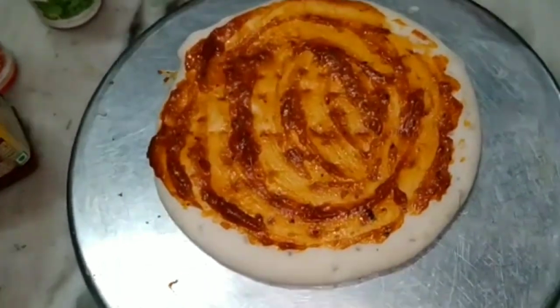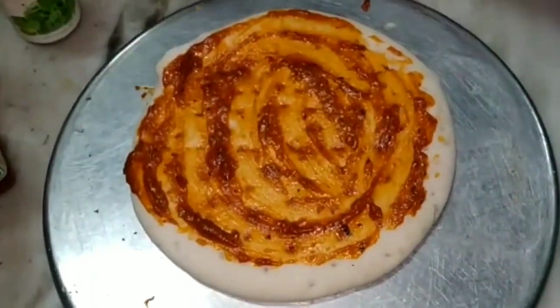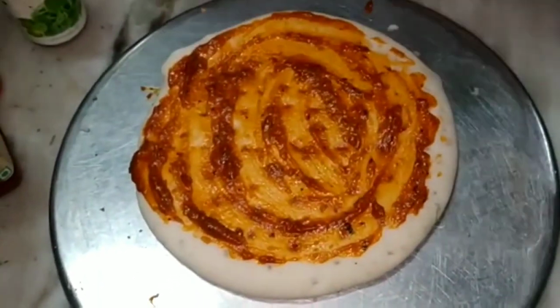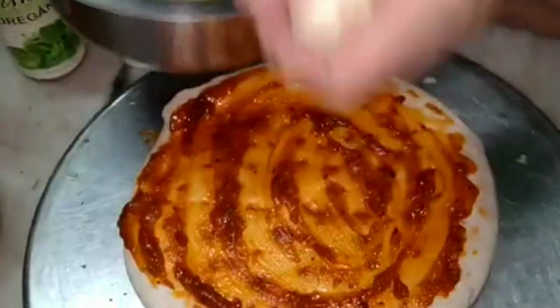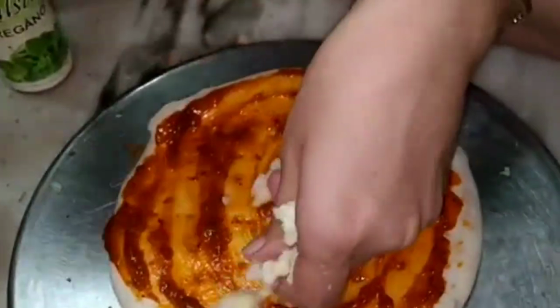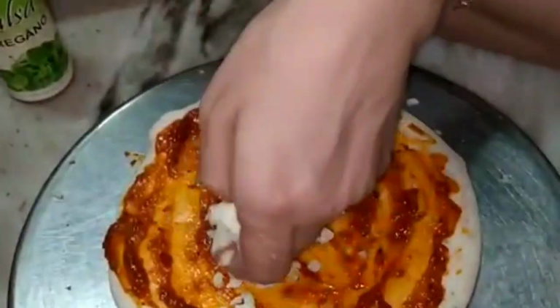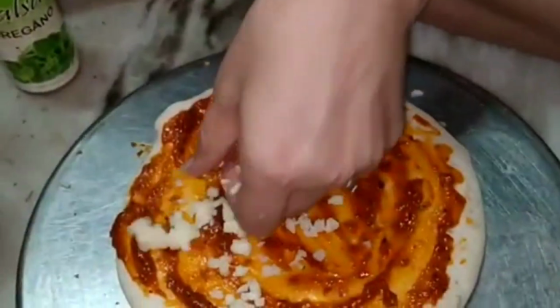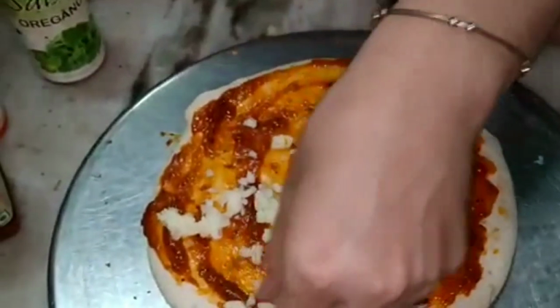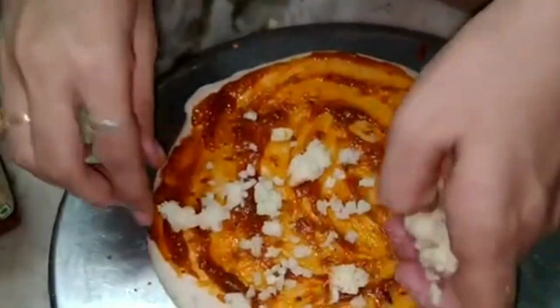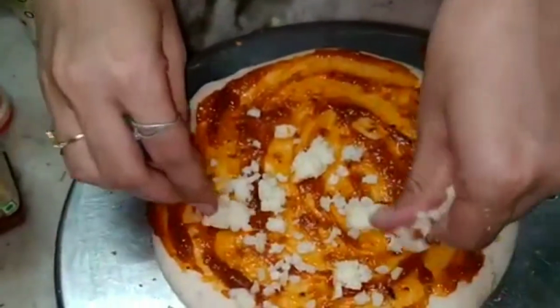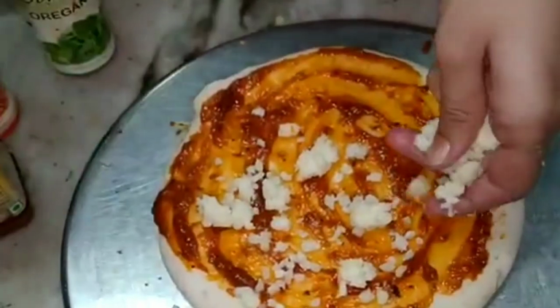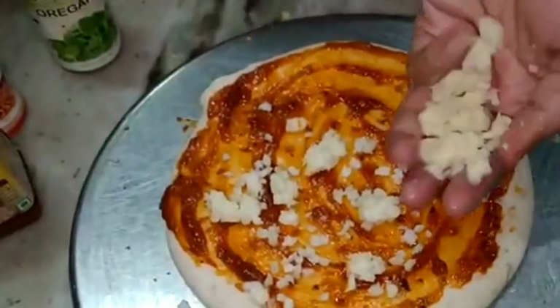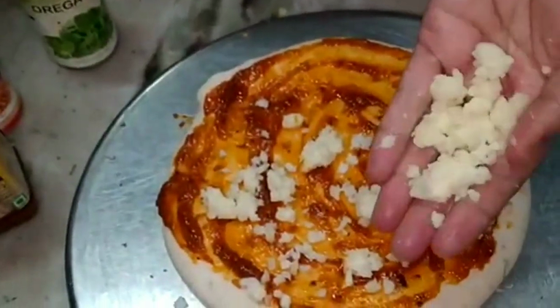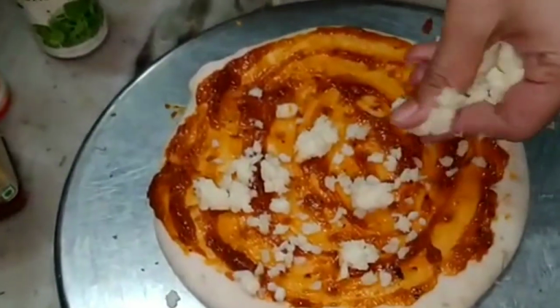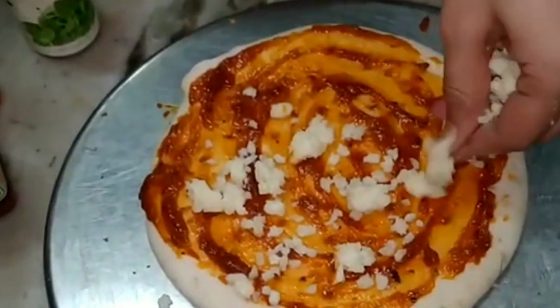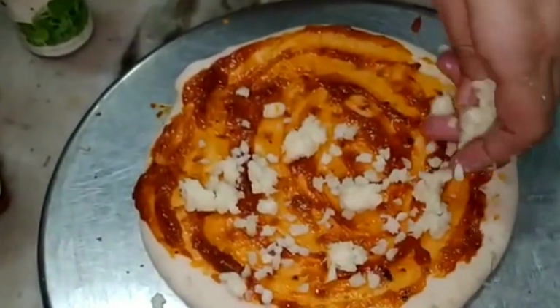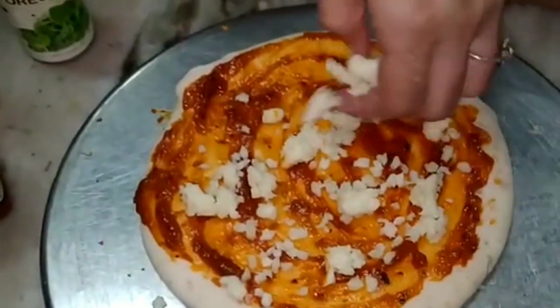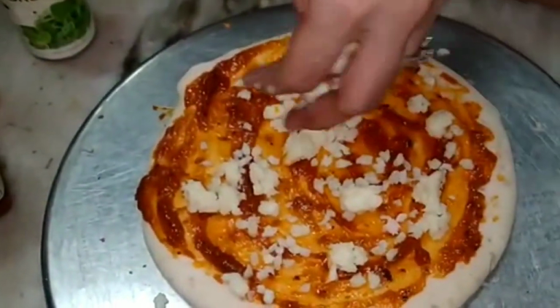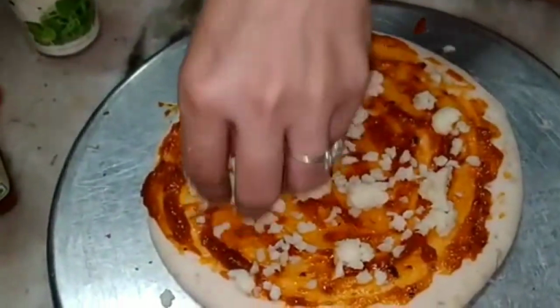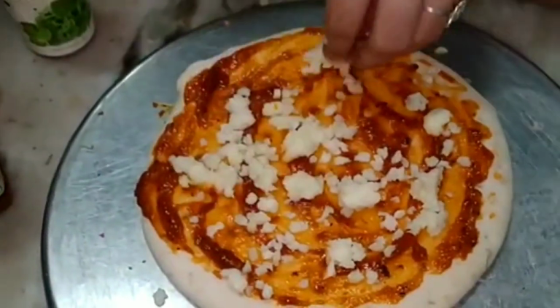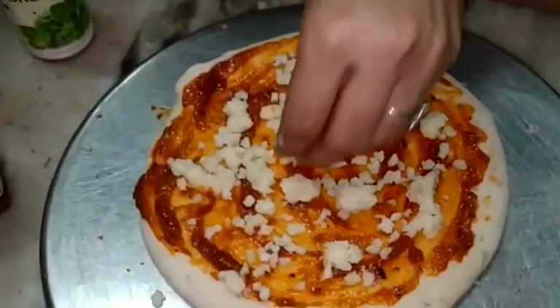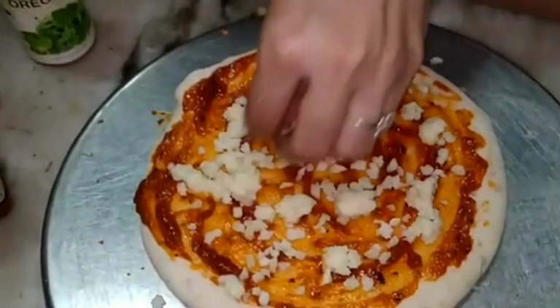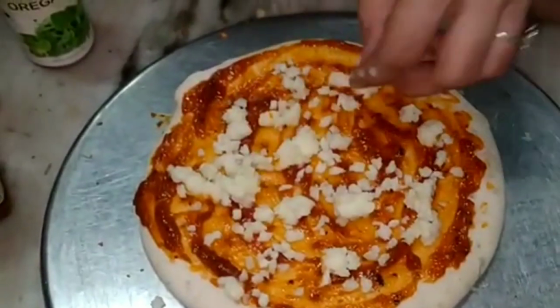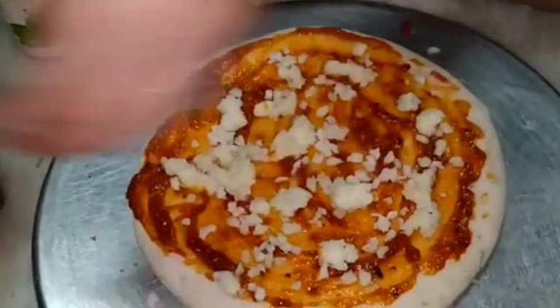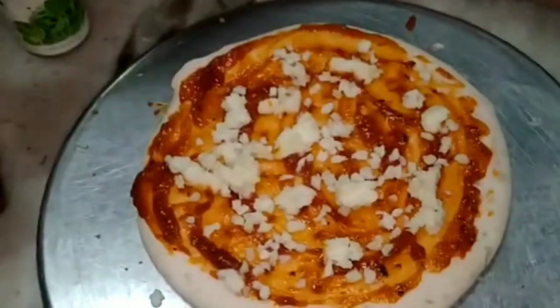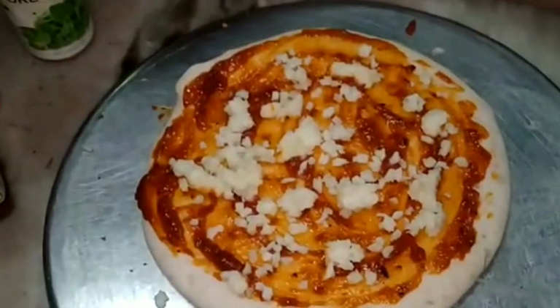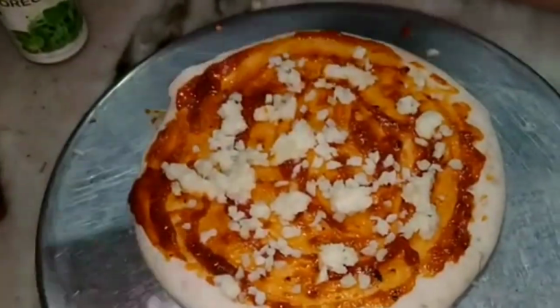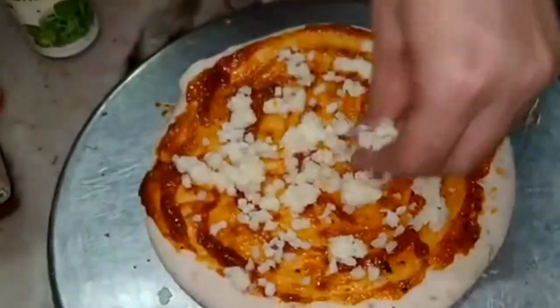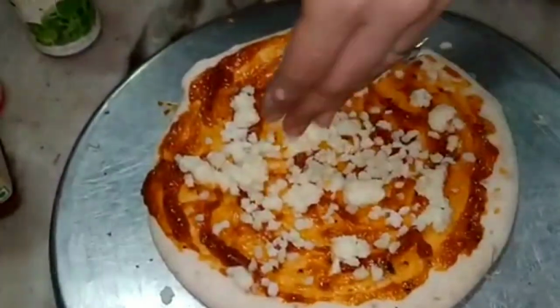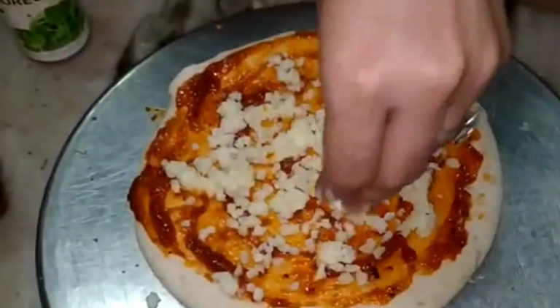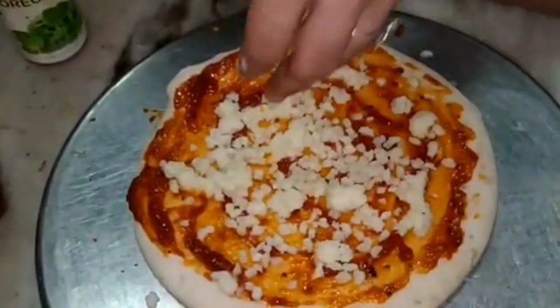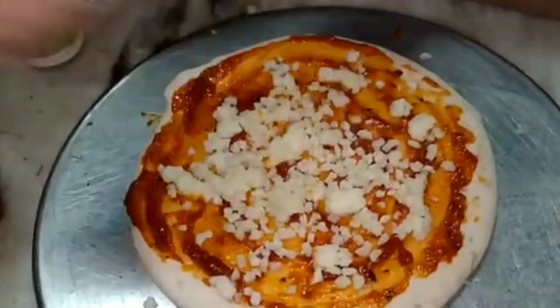After applying the pizza sauce, we will add mozzarella to our base. You can also use liquid cheese or cheese spread instead of mozzarella. But if you want a perfect cheese pull, then you have to use mozzarella.